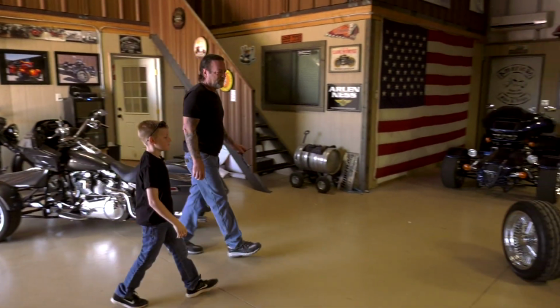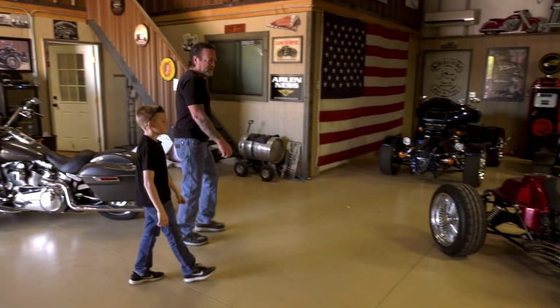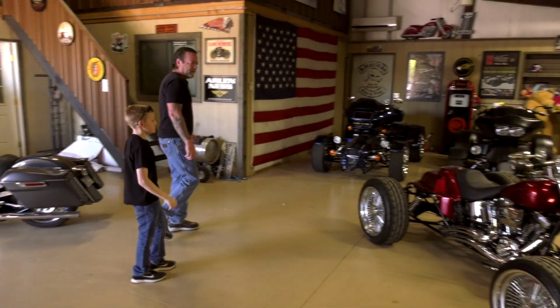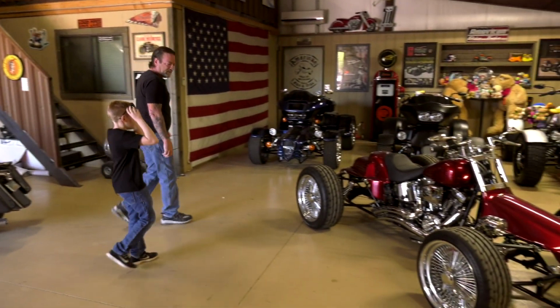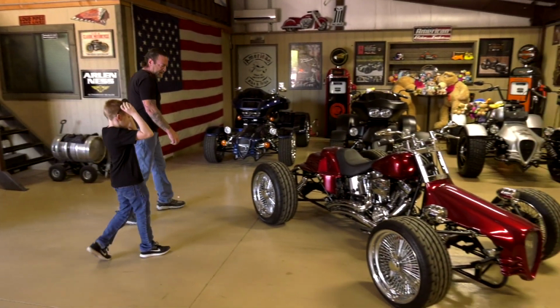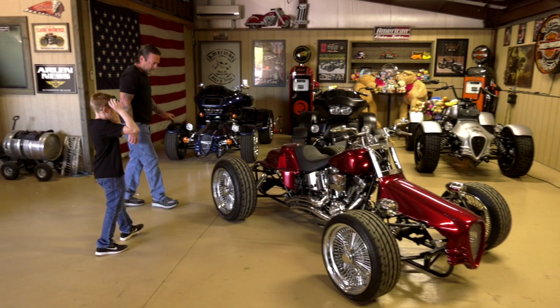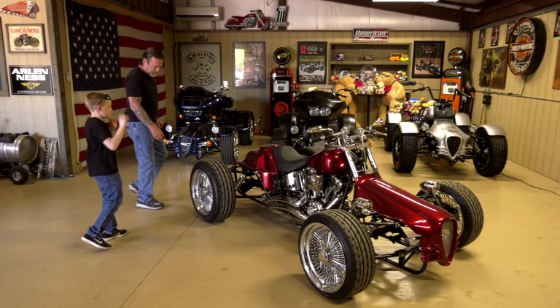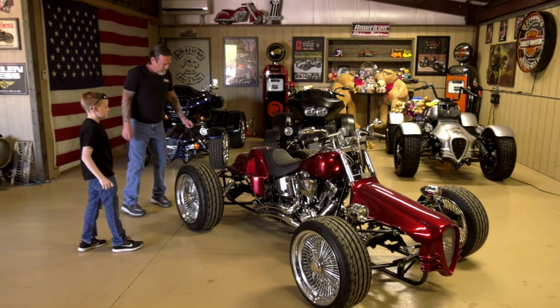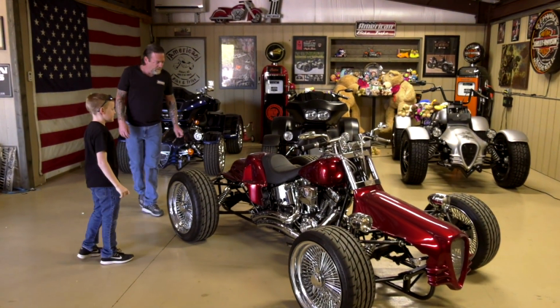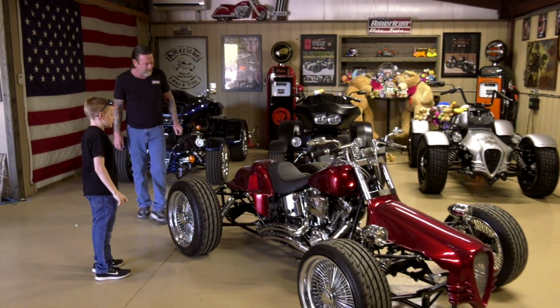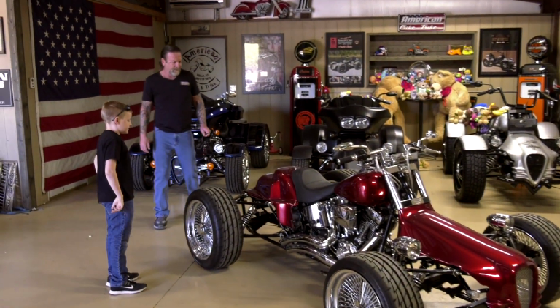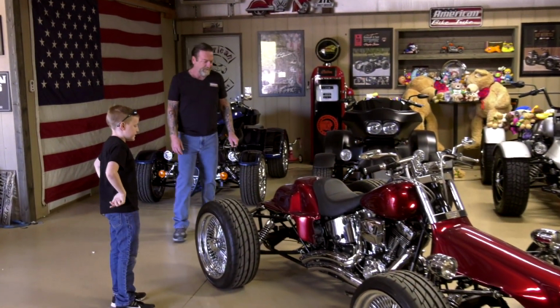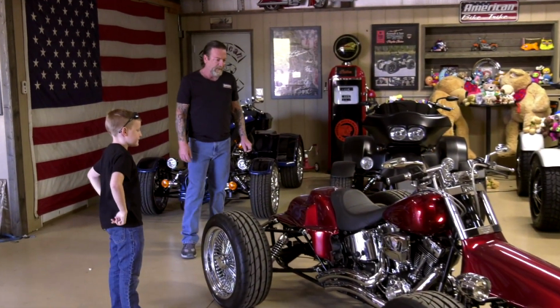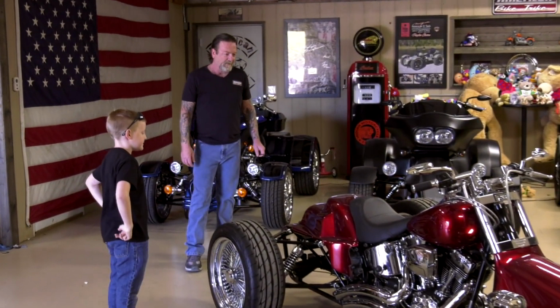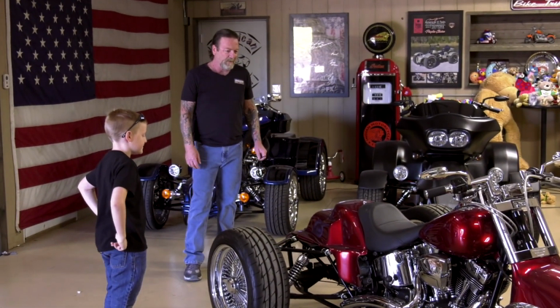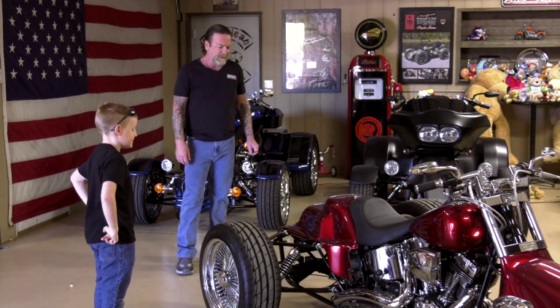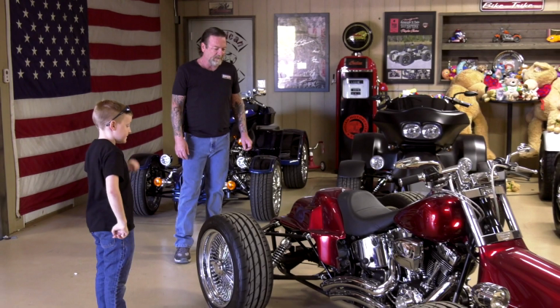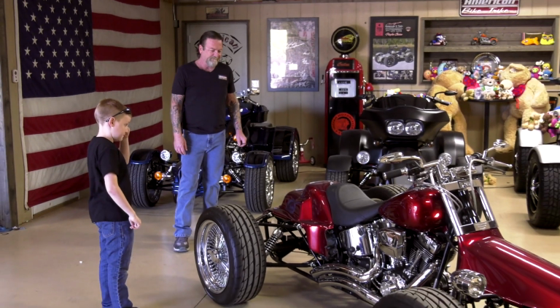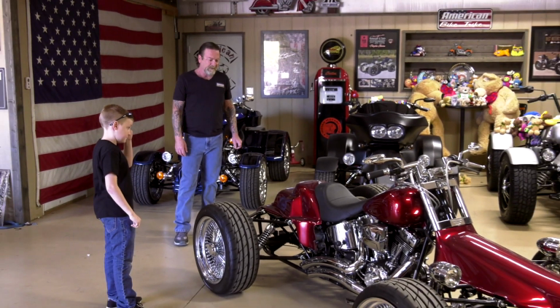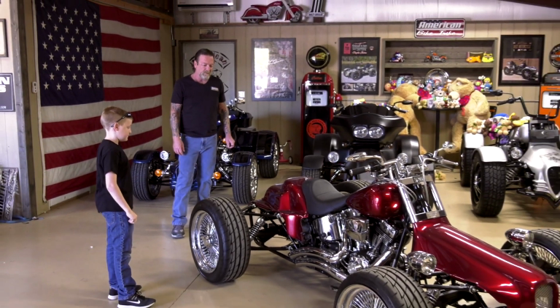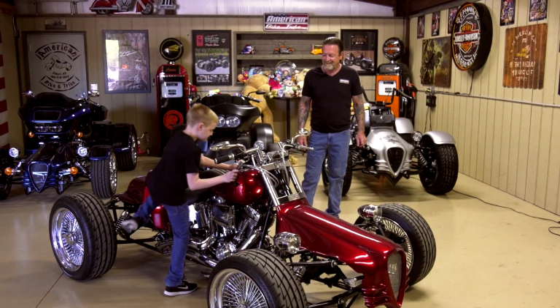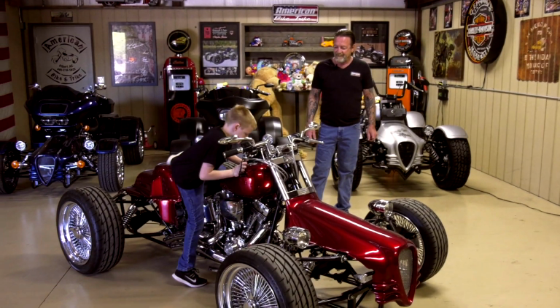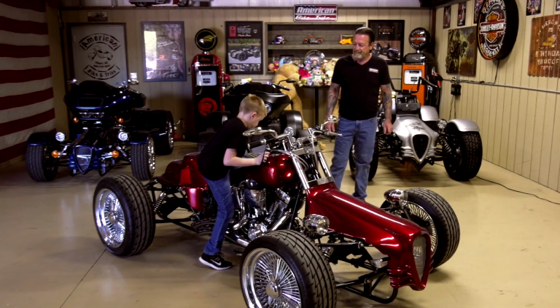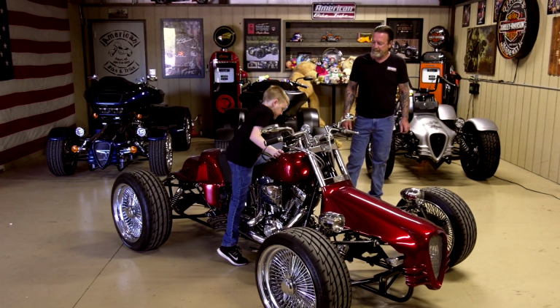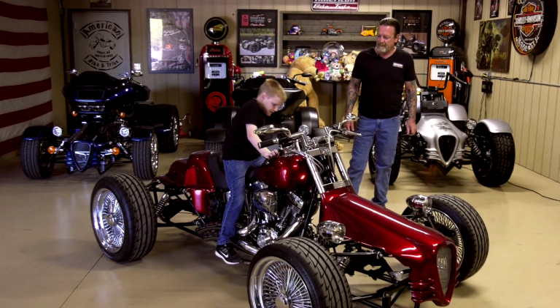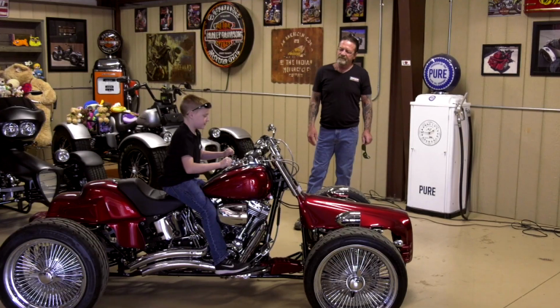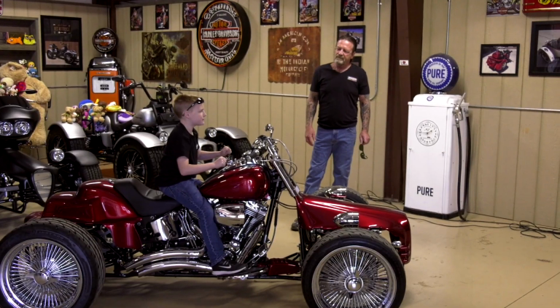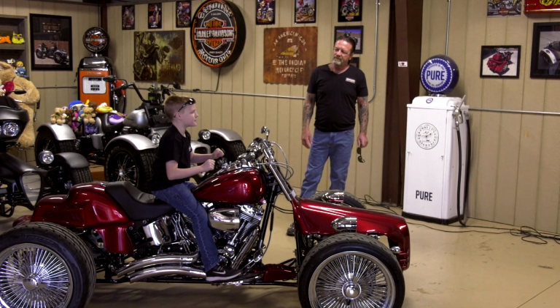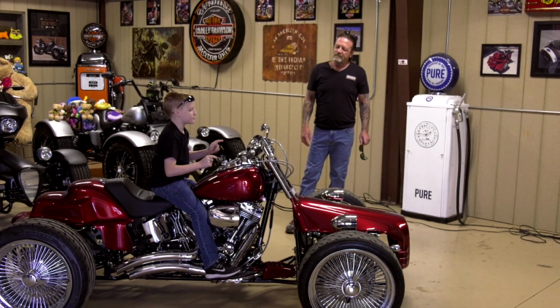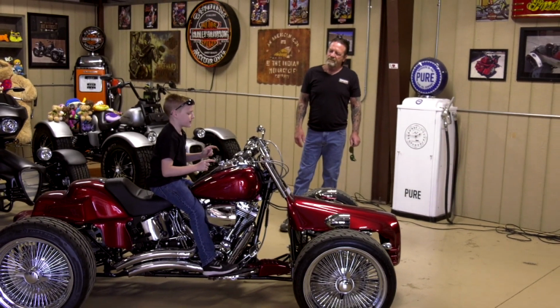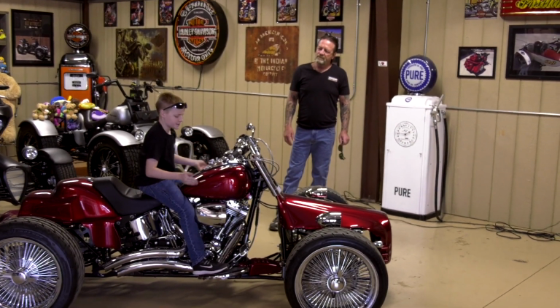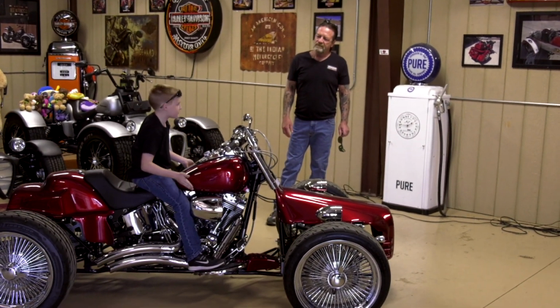You definitely got a knack for picking the right colors. I like the wheels too. Drag pipes, no fenders — this is cool. You're never too young to ride a trike or a quad.